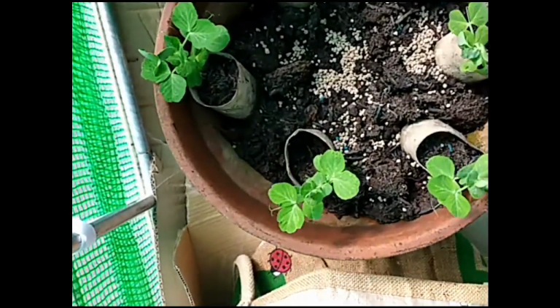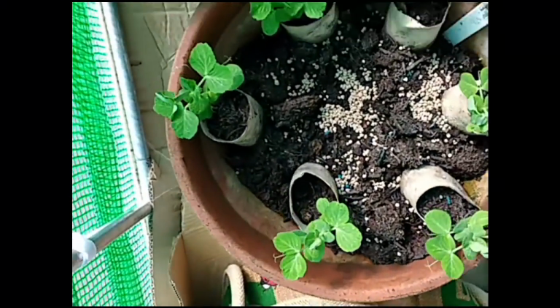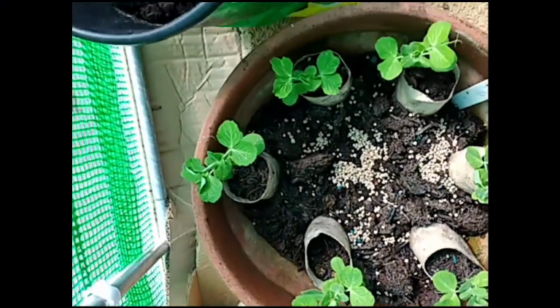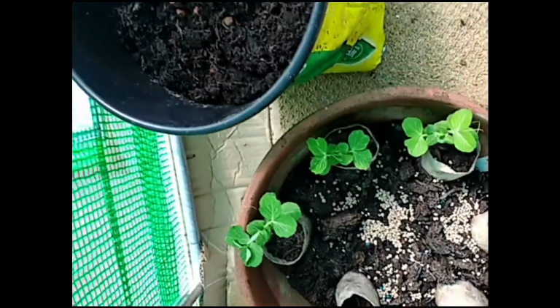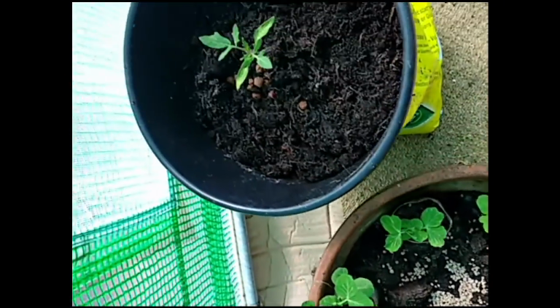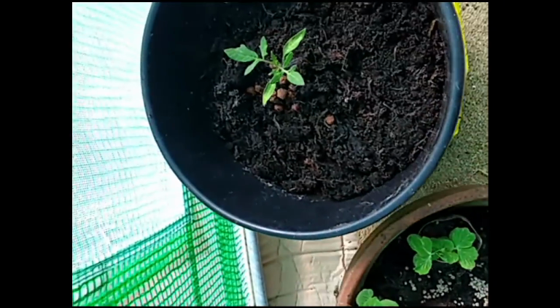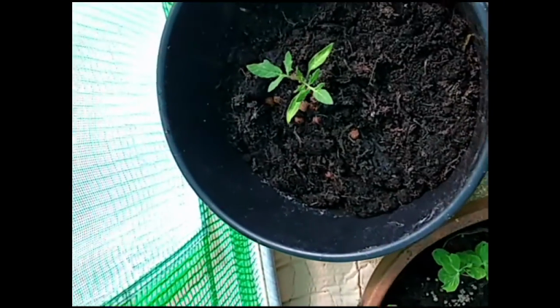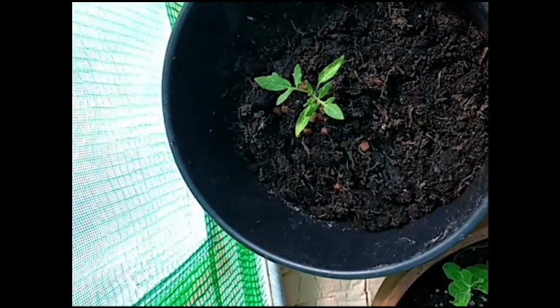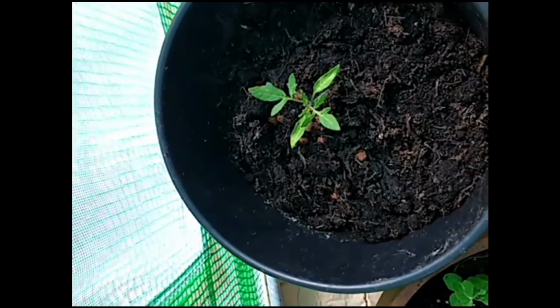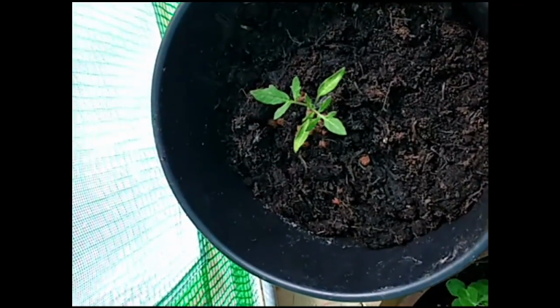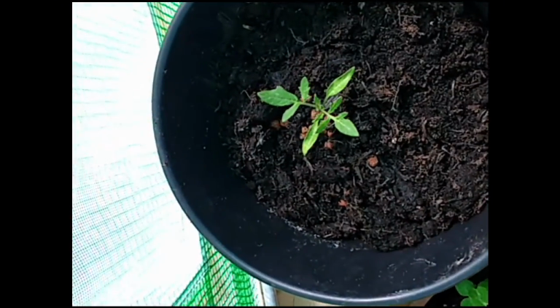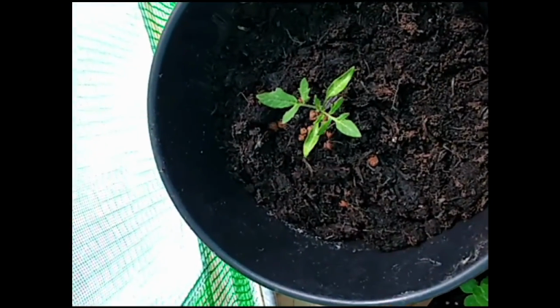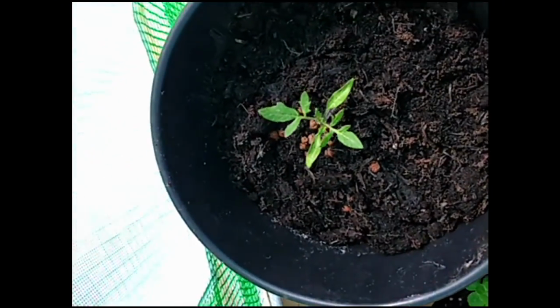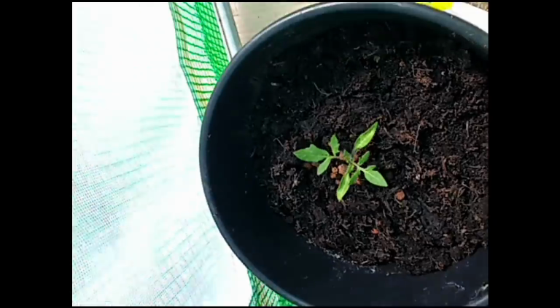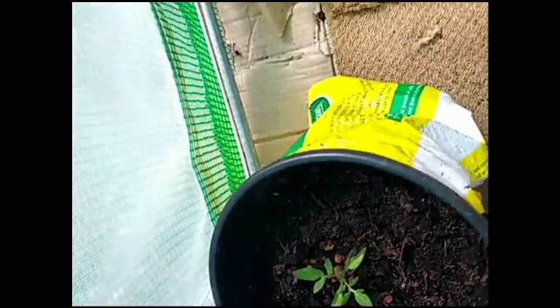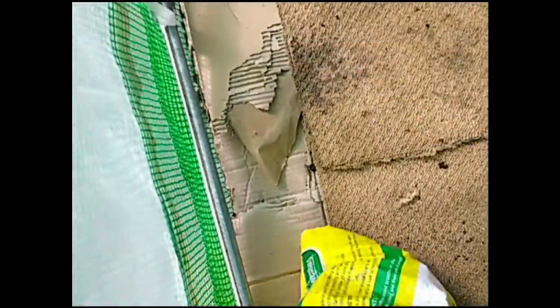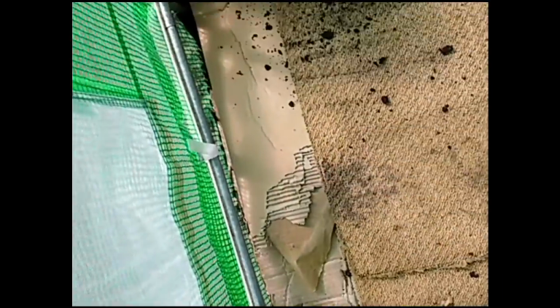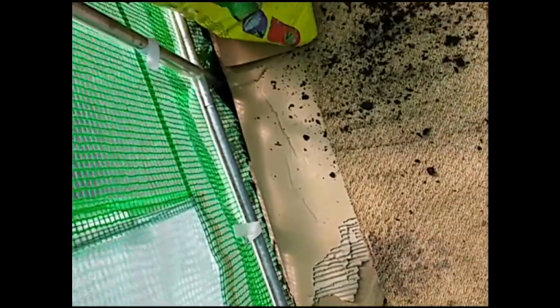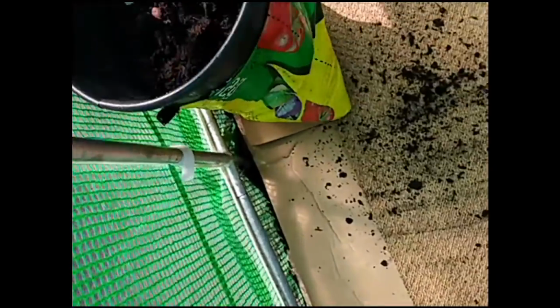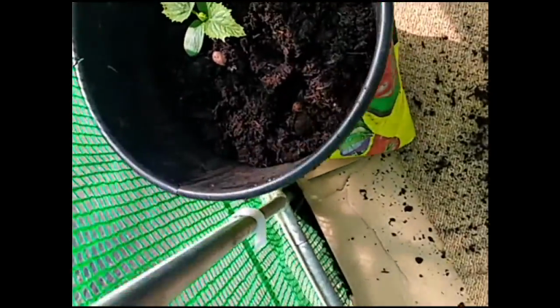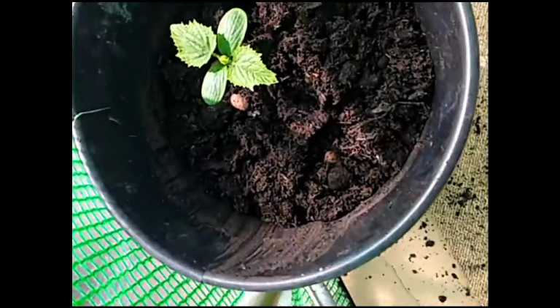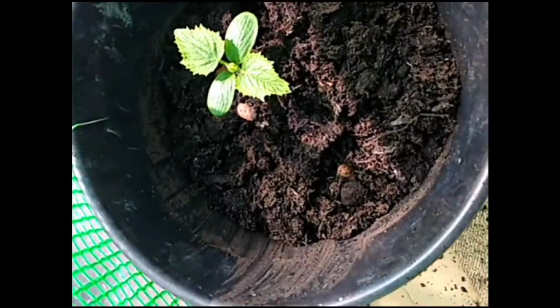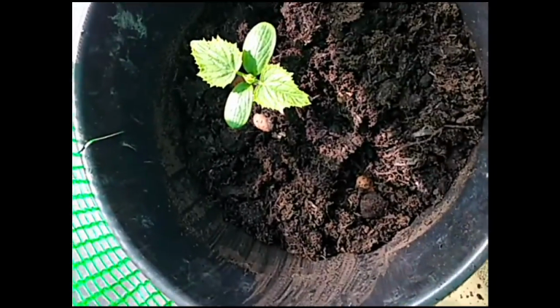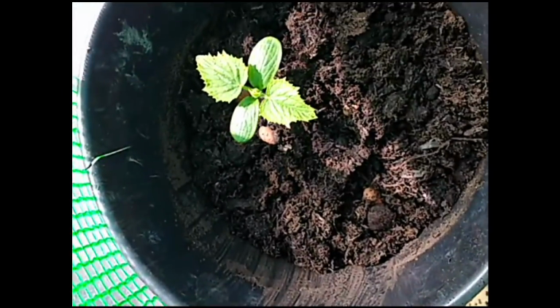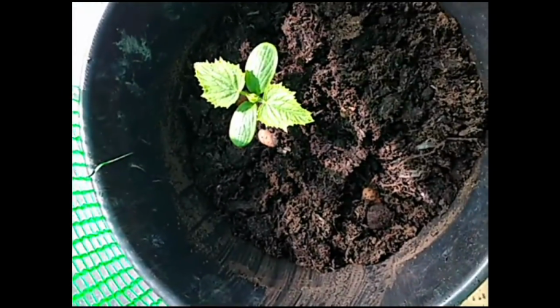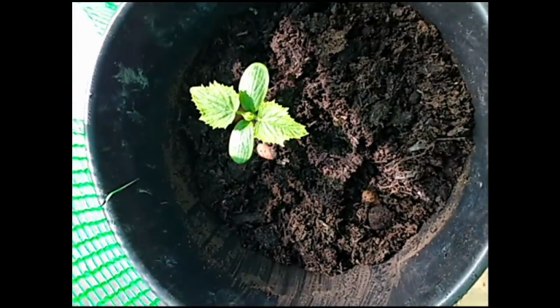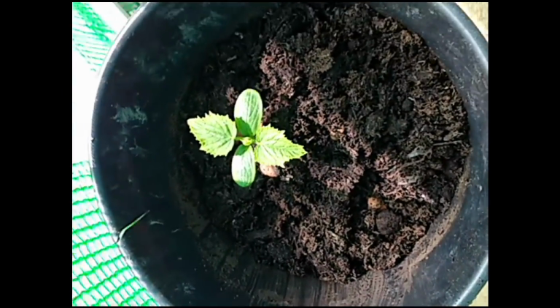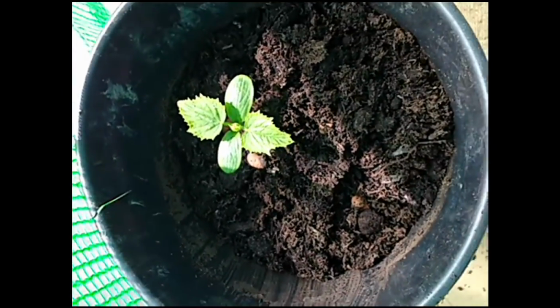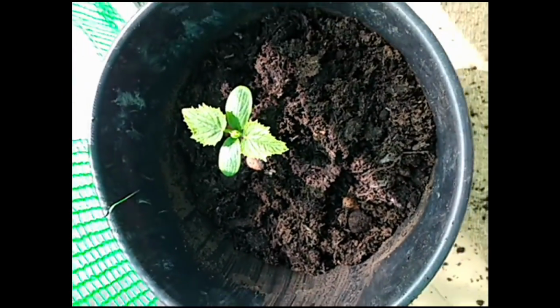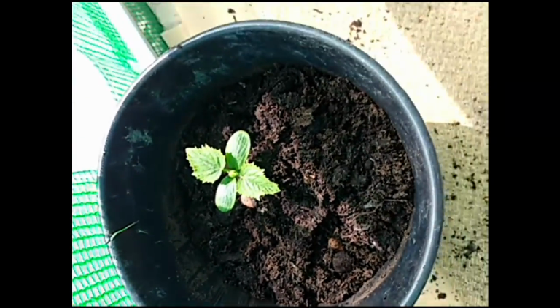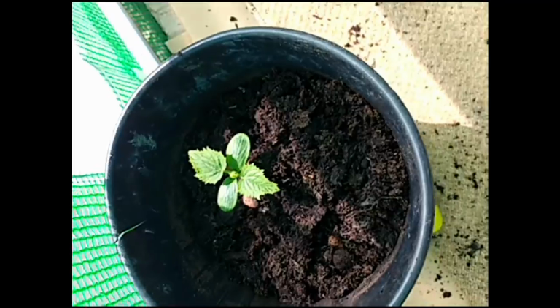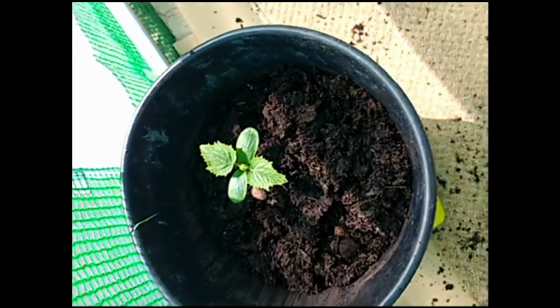The peas are going great. I've planted one of the tomatoes out, and one of the cucumbers has gone out as well.